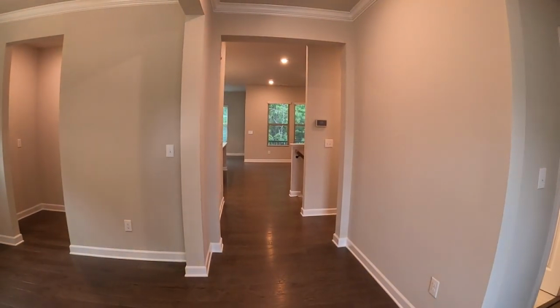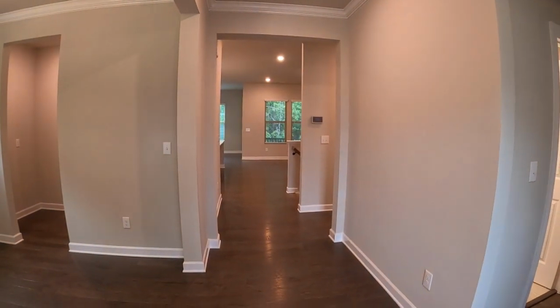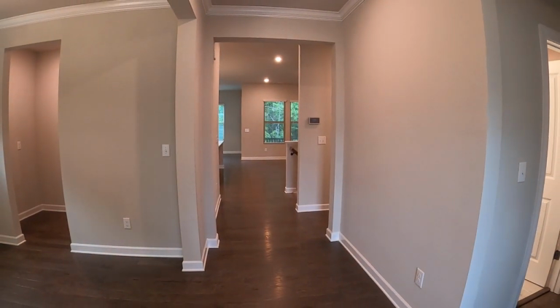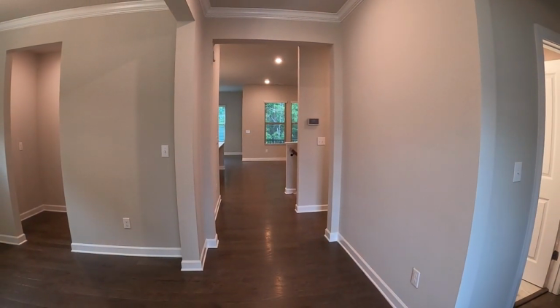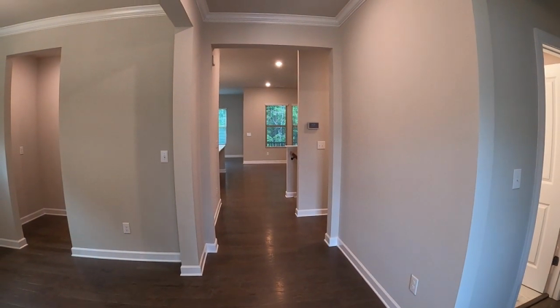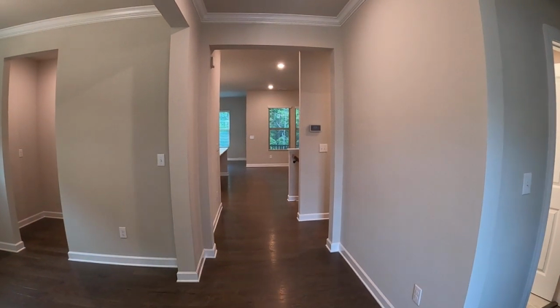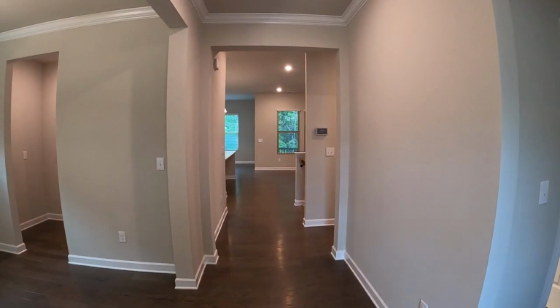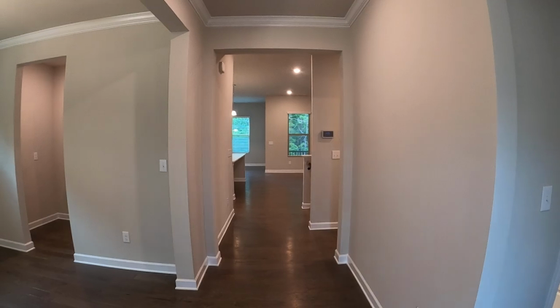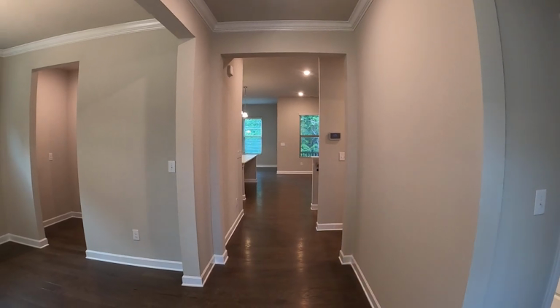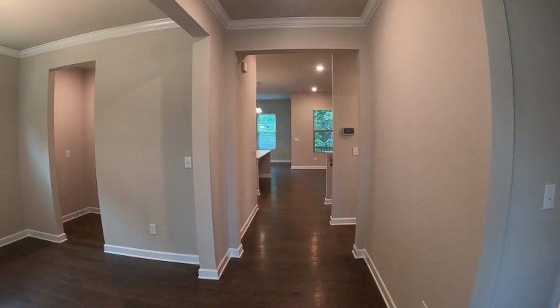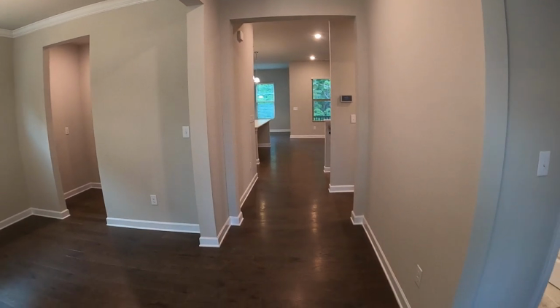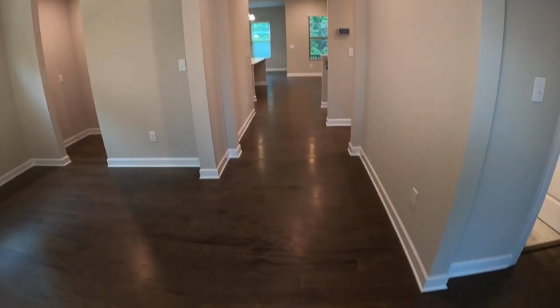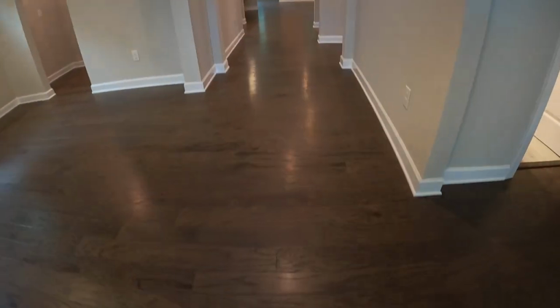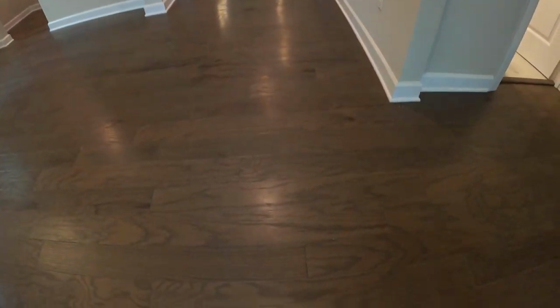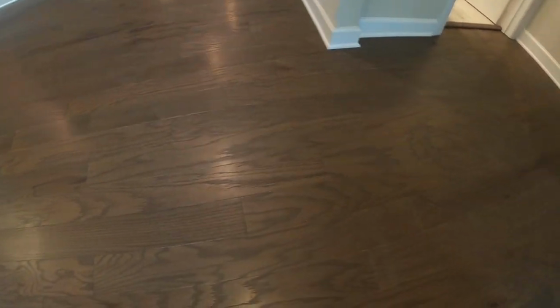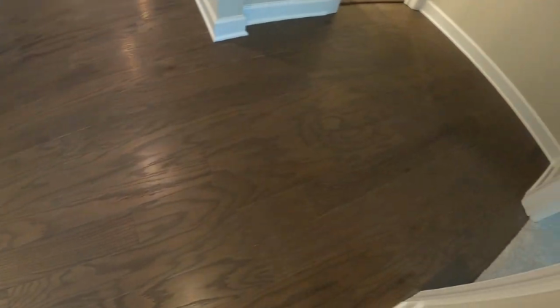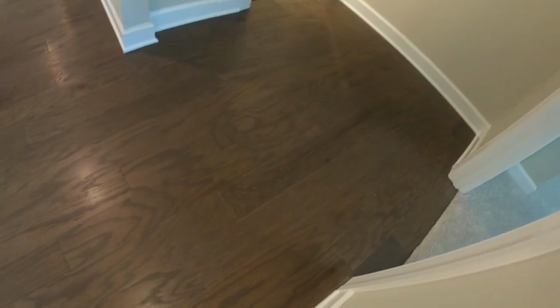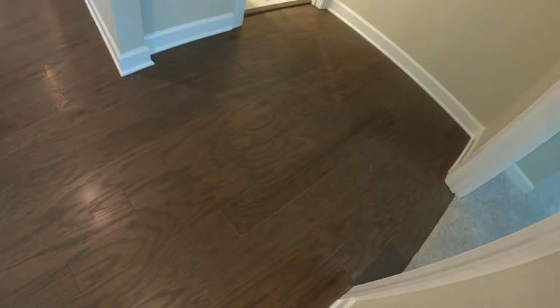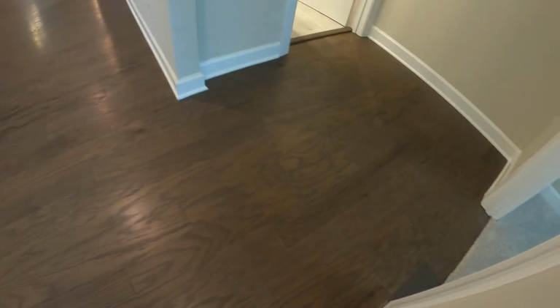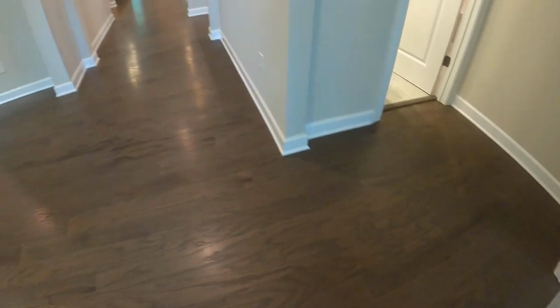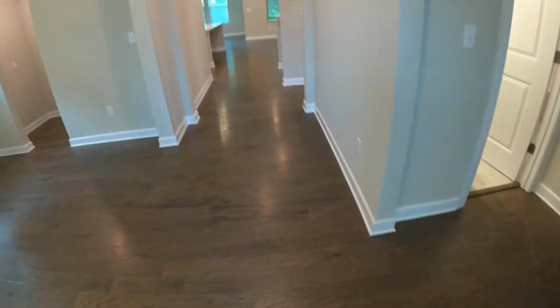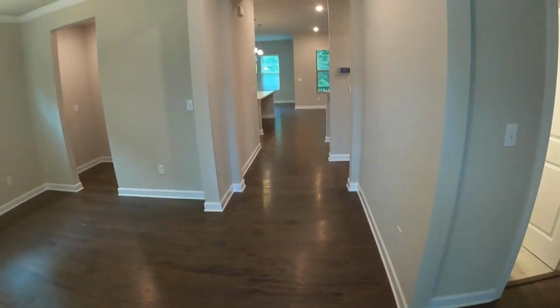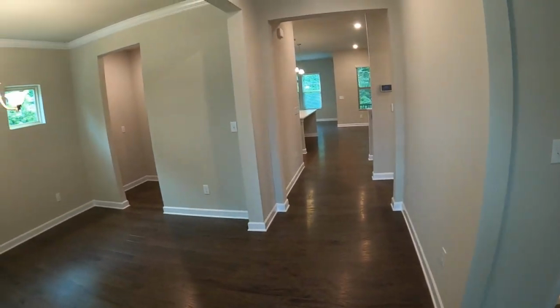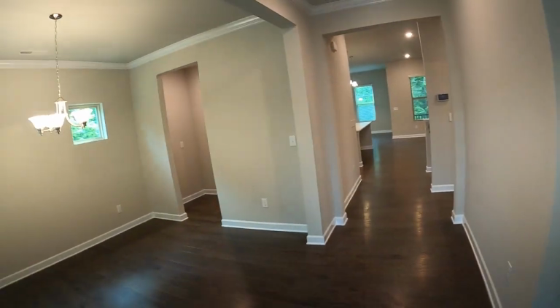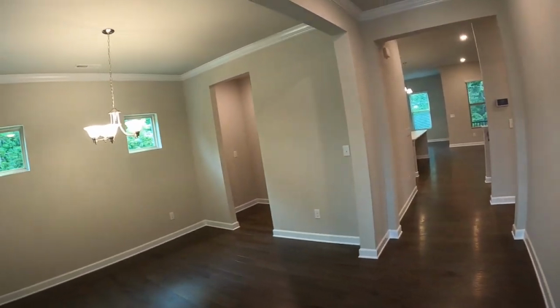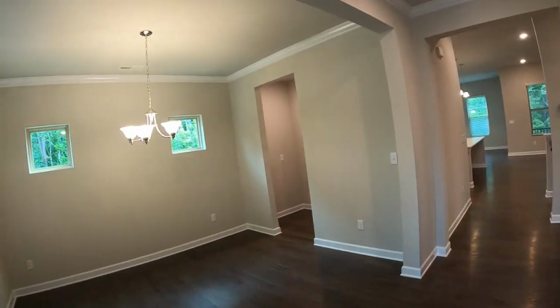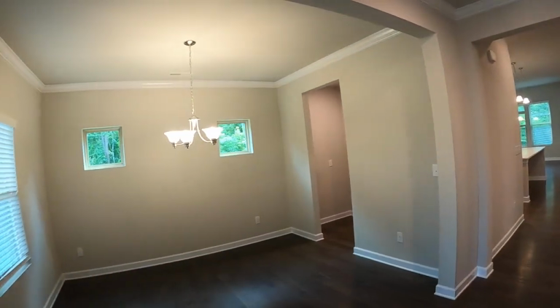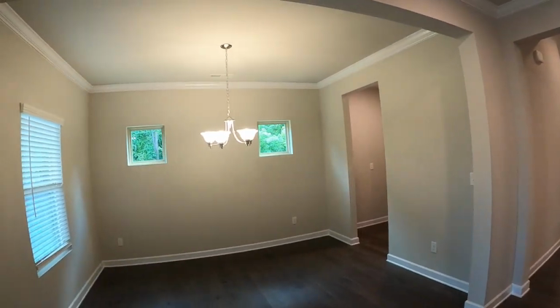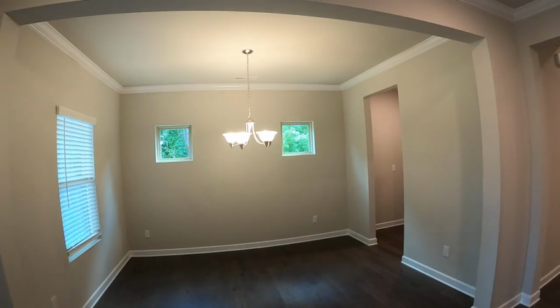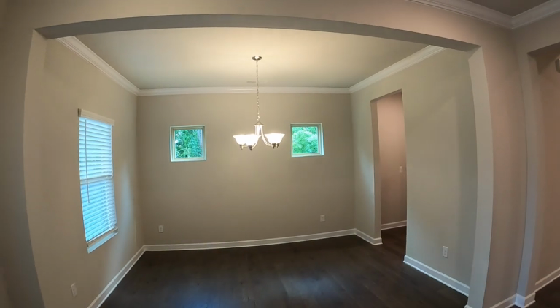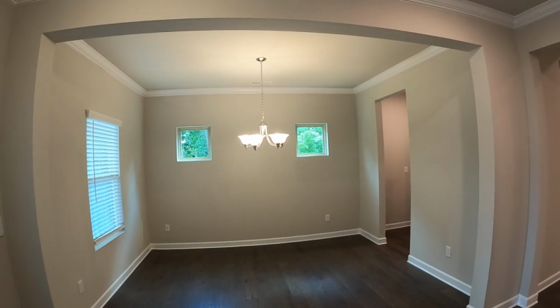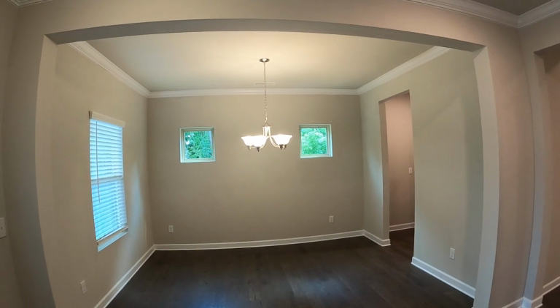This one is almost 3,100 to 3,200 square feet. The first thing you notice is the beauty of this vinyl plank flooring that runs throughout much of the house. This one's different from the other Darby - you'll note the differences. The other one is a model home.